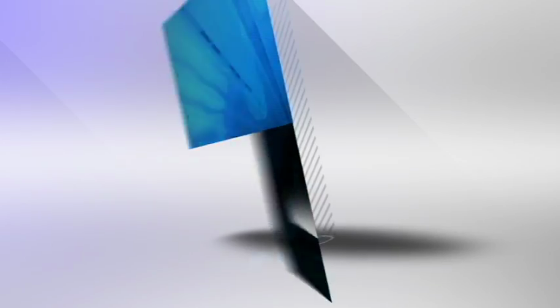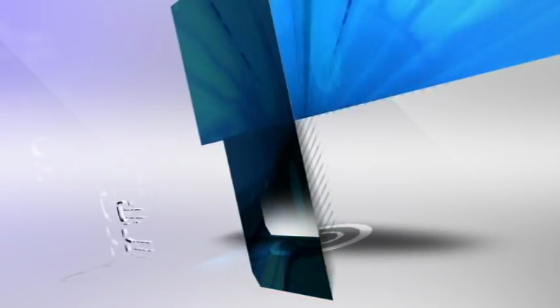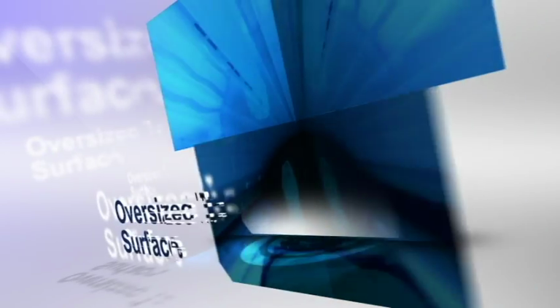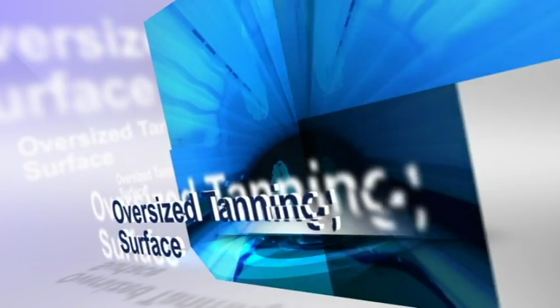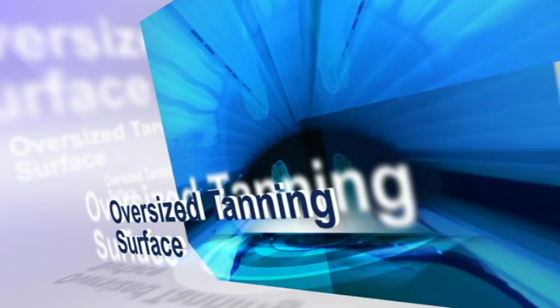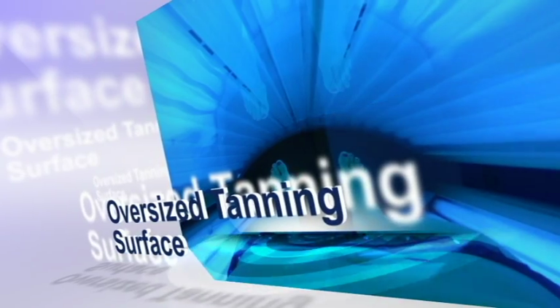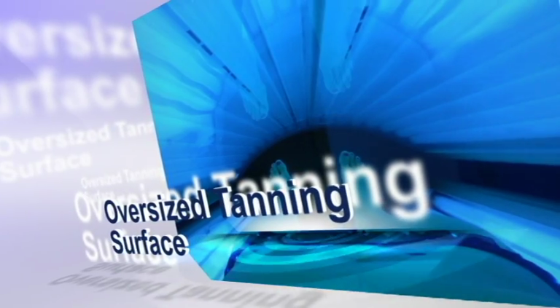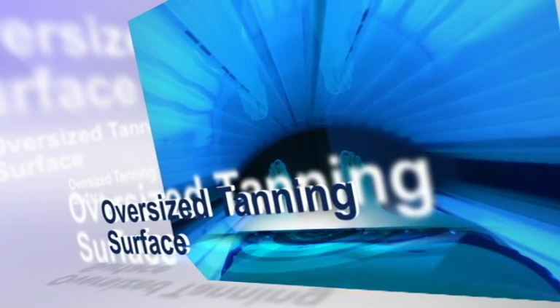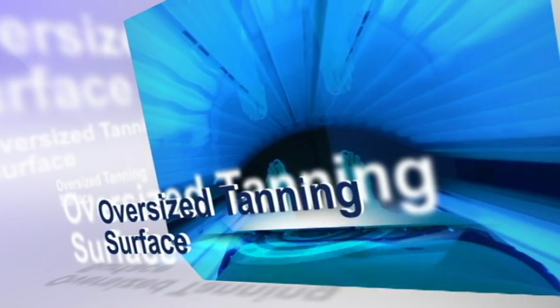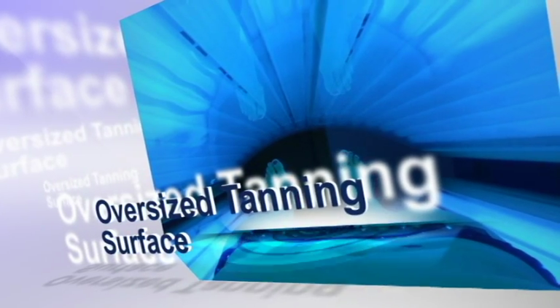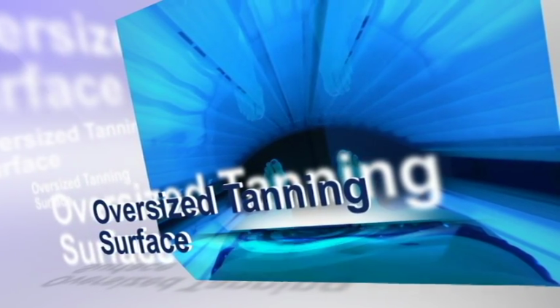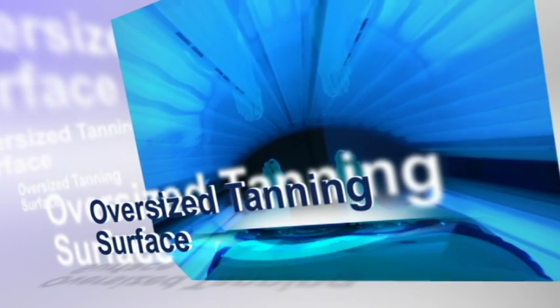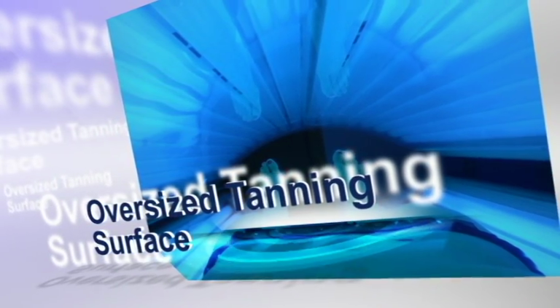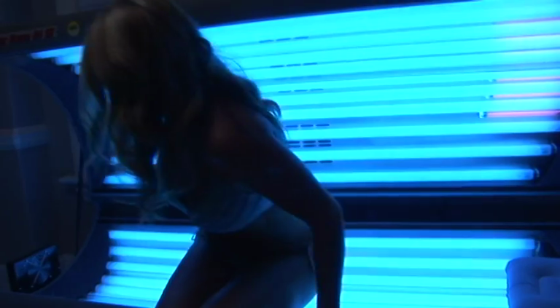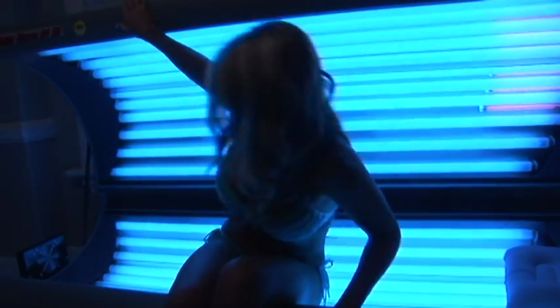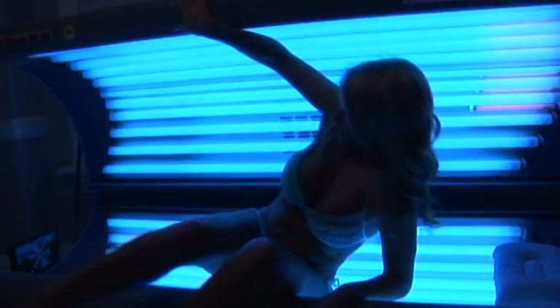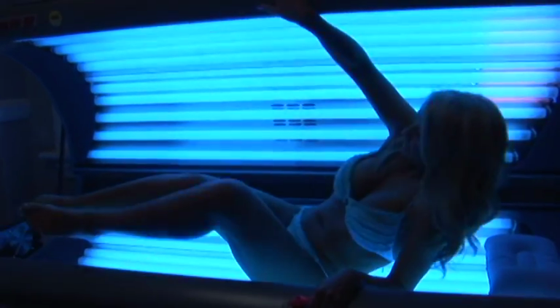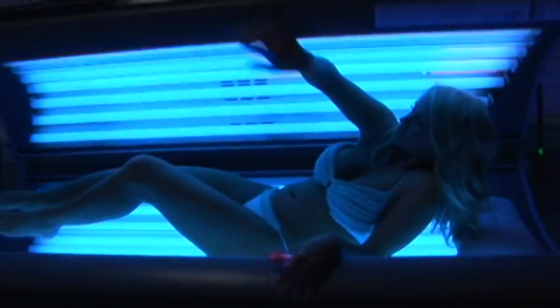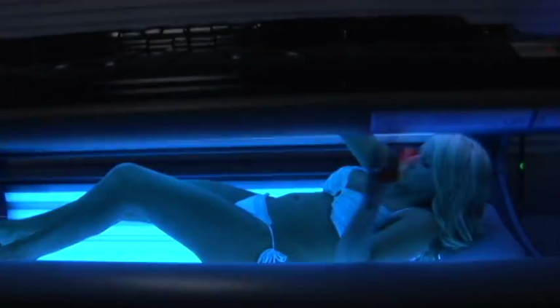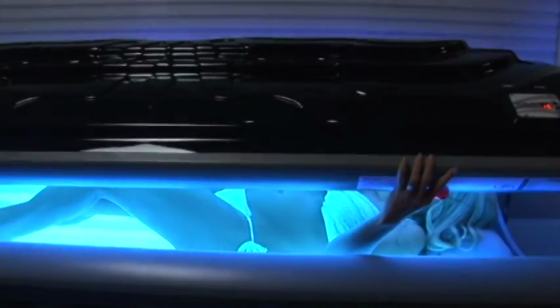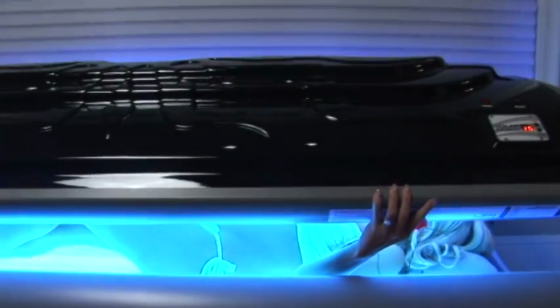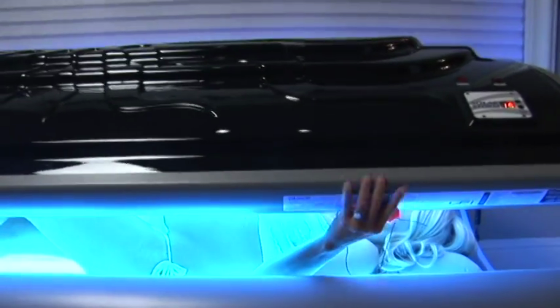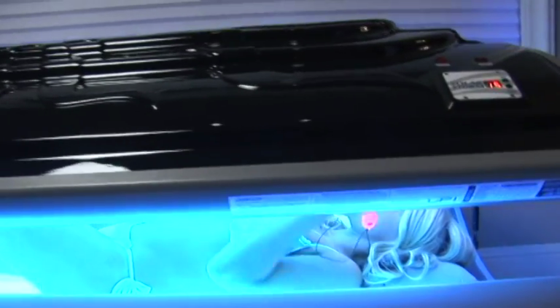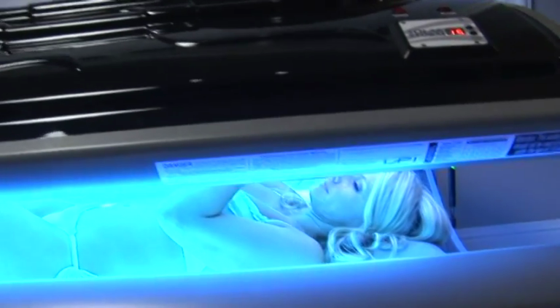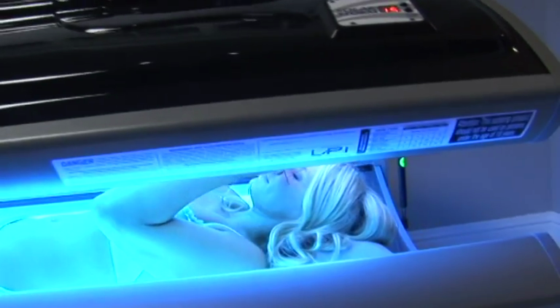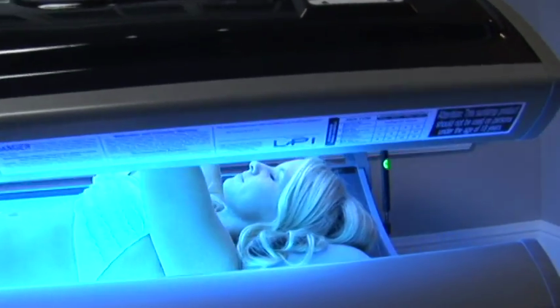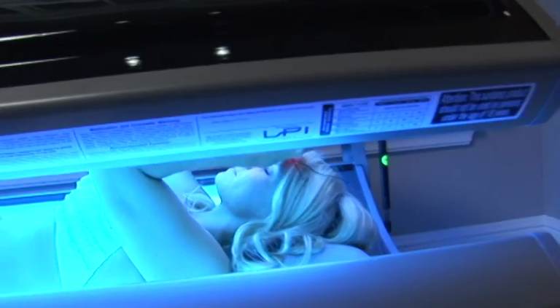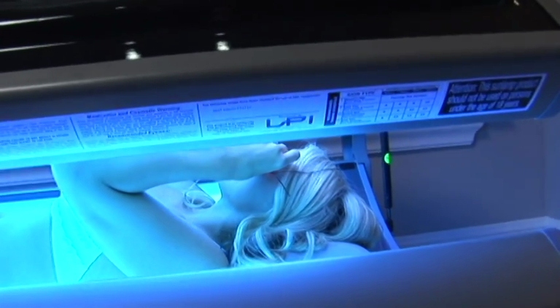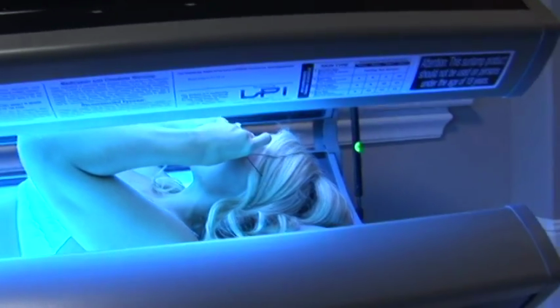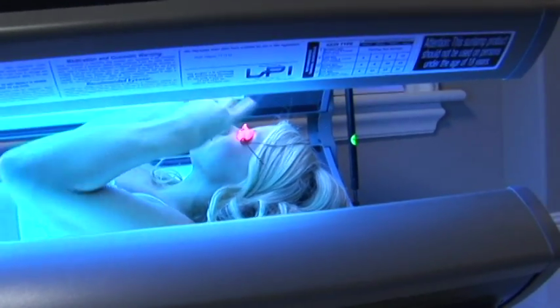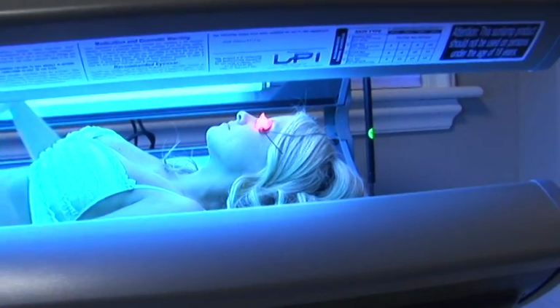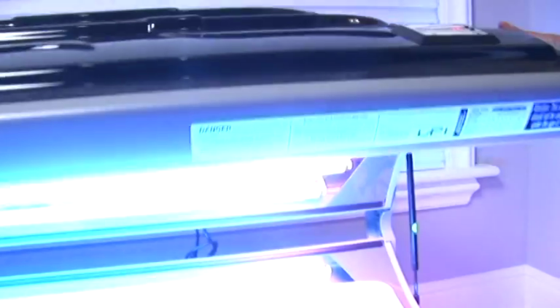The oversized tanning surface provides plenty of room and ensures comfort for longer than average customers, while the polished aluminum reflectors and closed tunnel design provide even tanning without shading or striping.